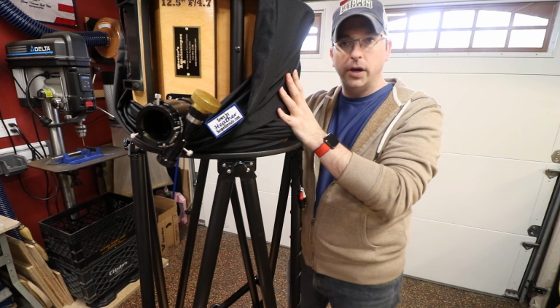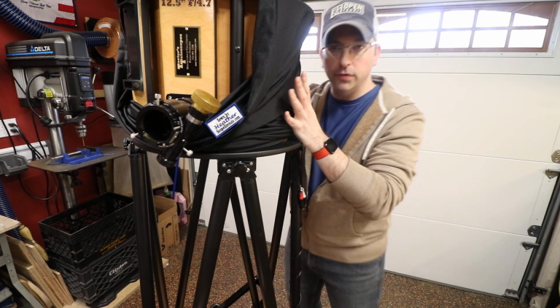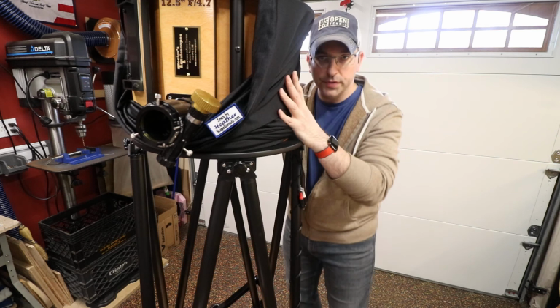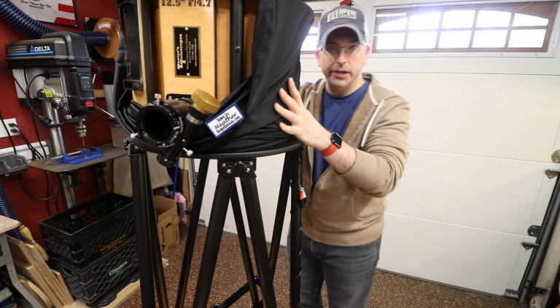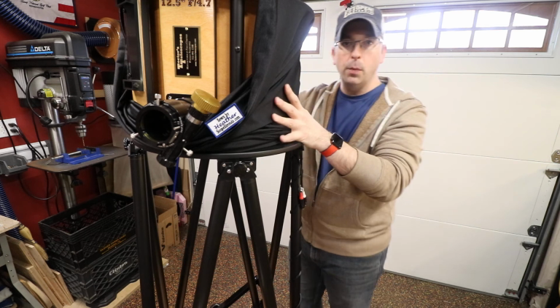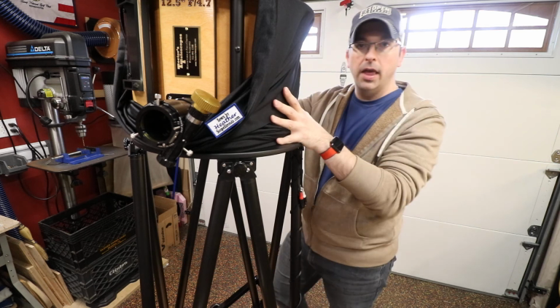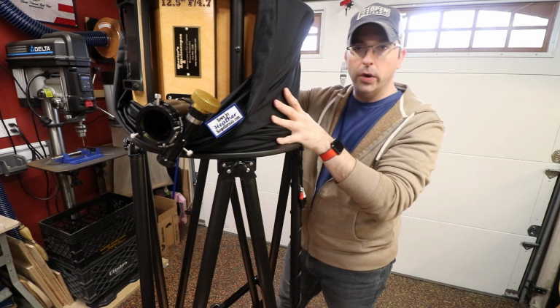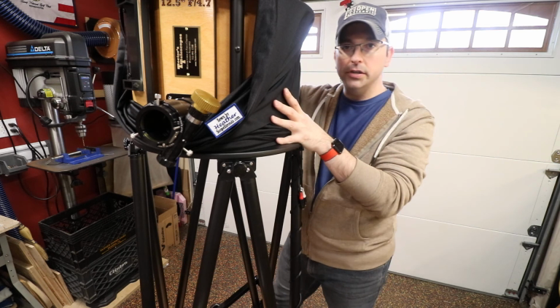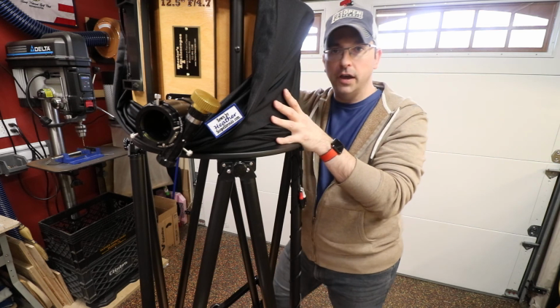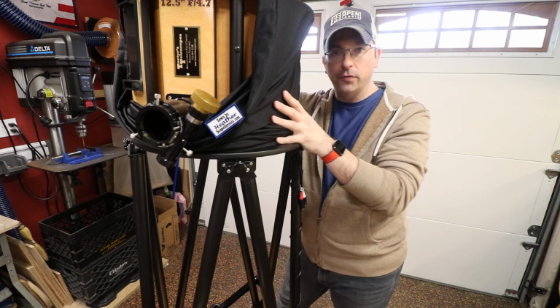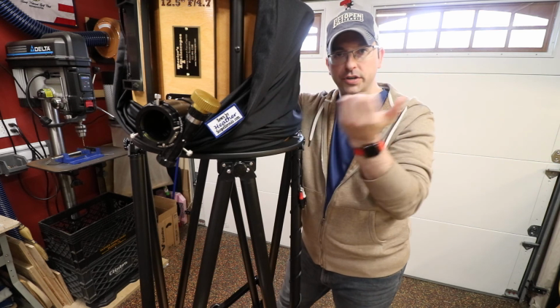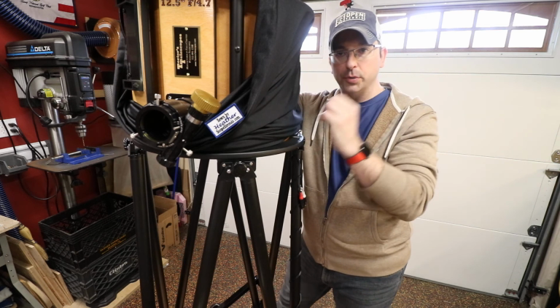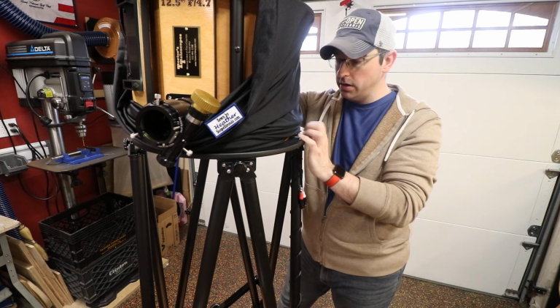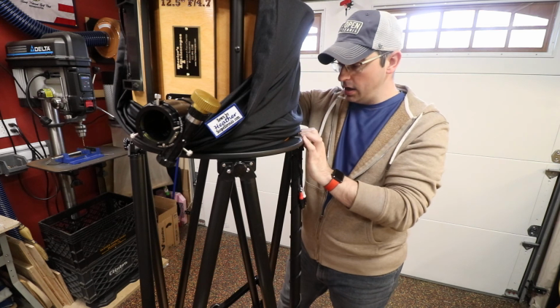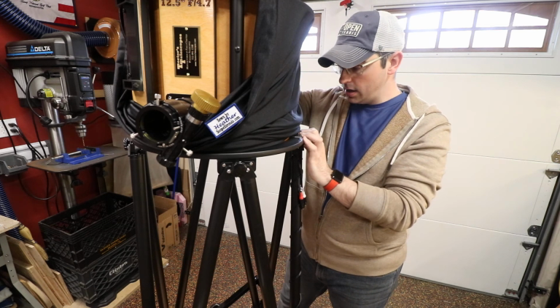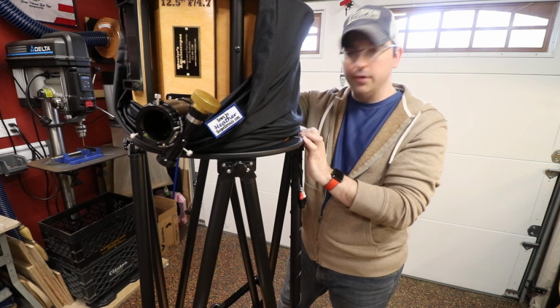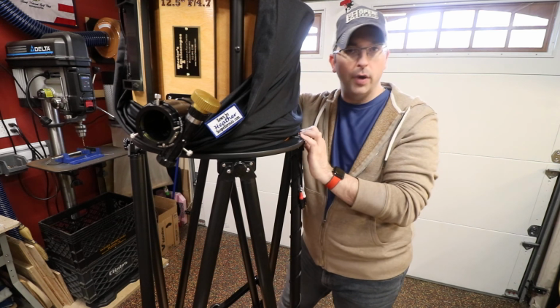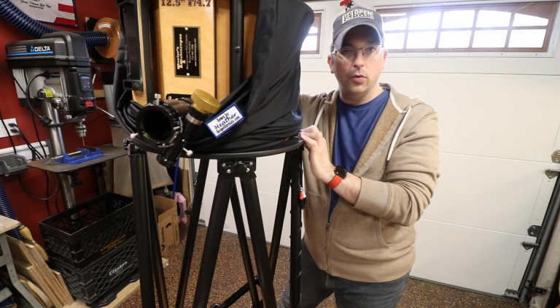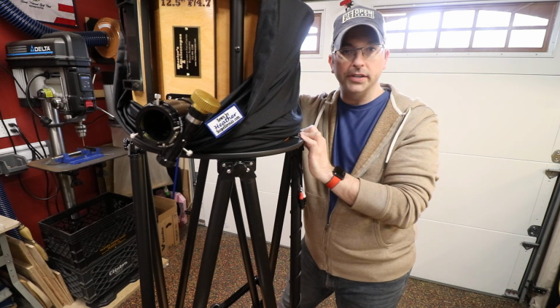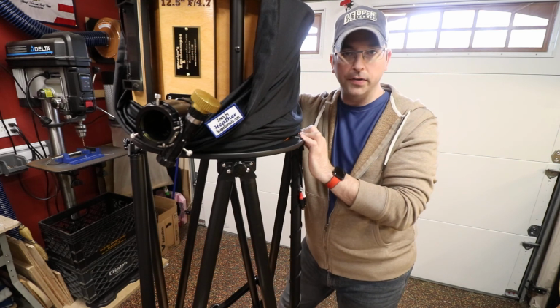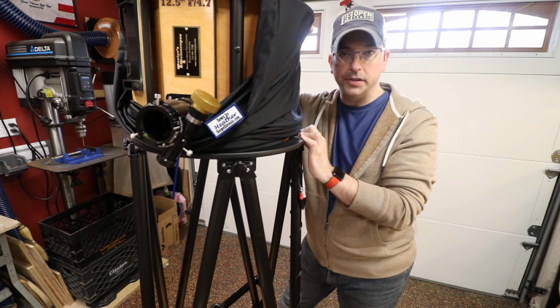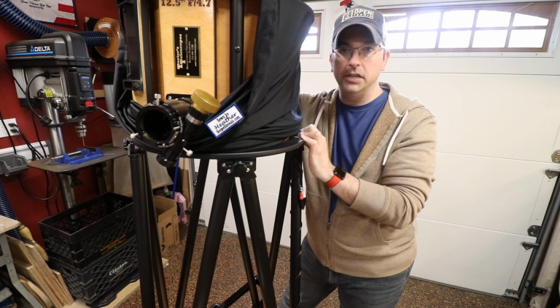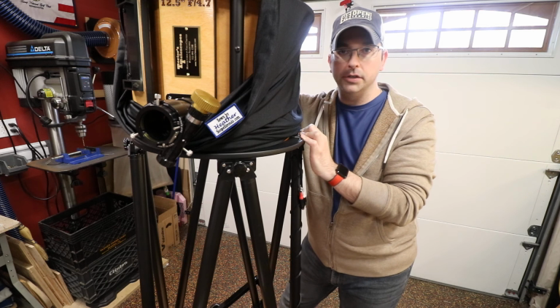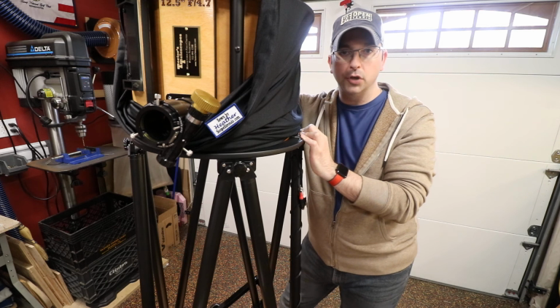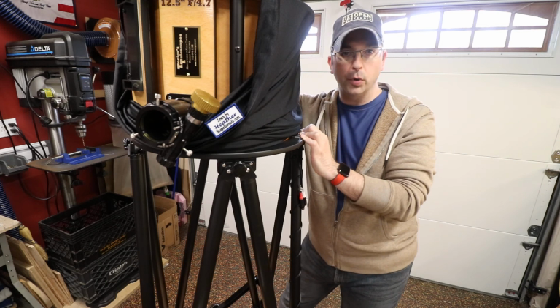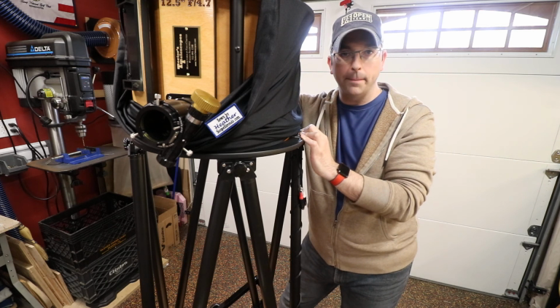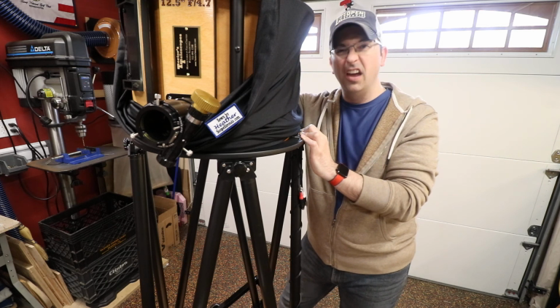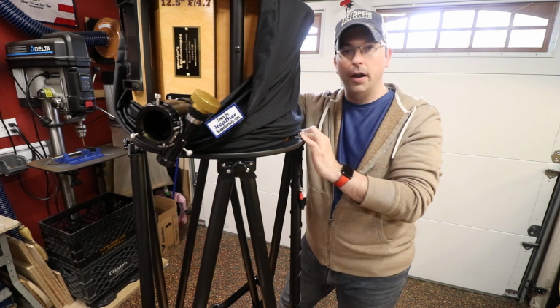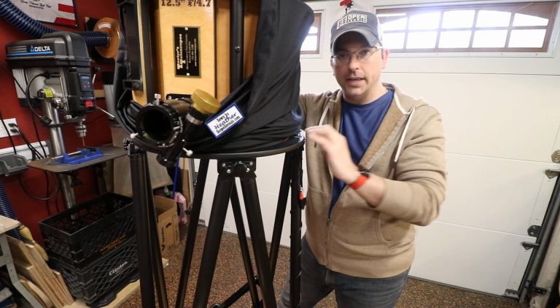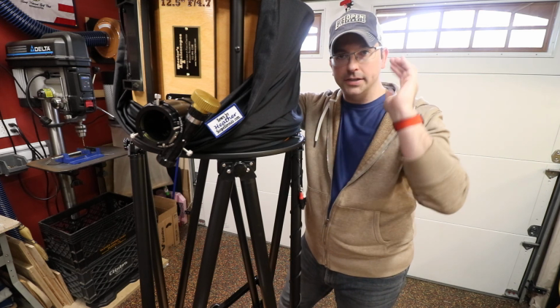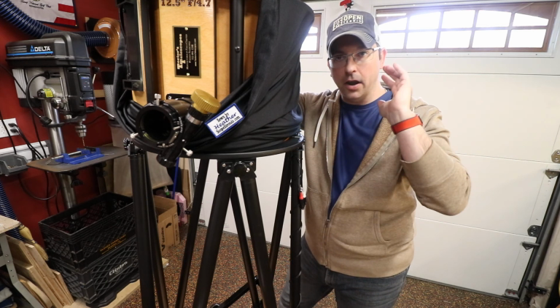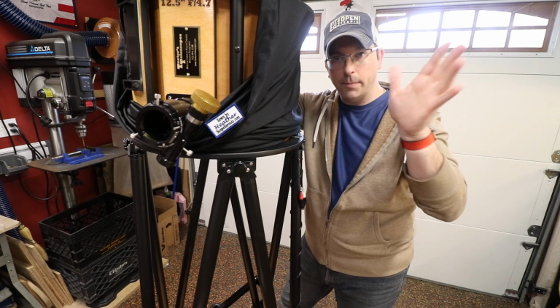Hopefully it works for you guys too. Any questions, feel free to reach out to us here, either to Heather or myself here at the Teeters Telescopes Workshop. Thanks a lot, guys. Take care. Bye.